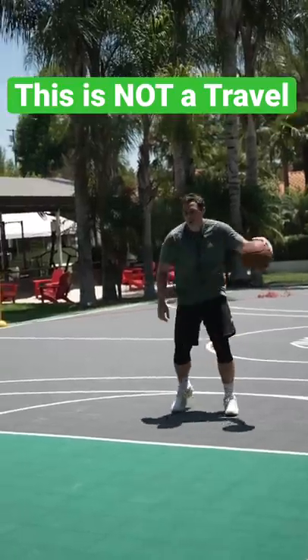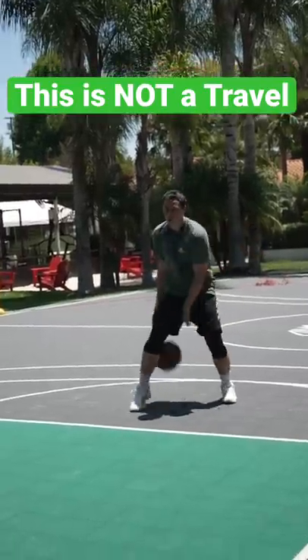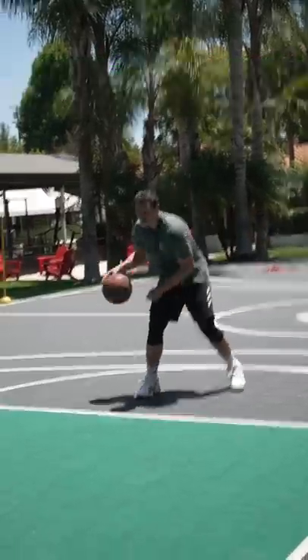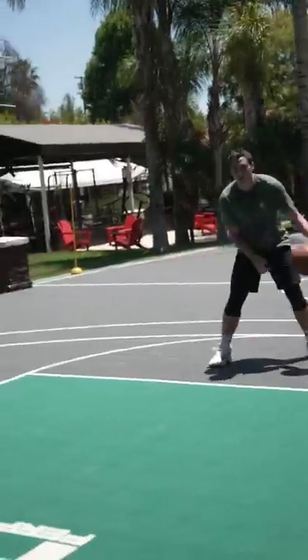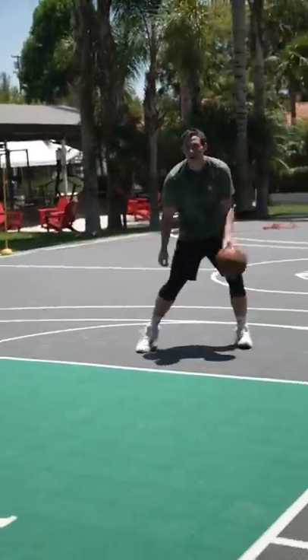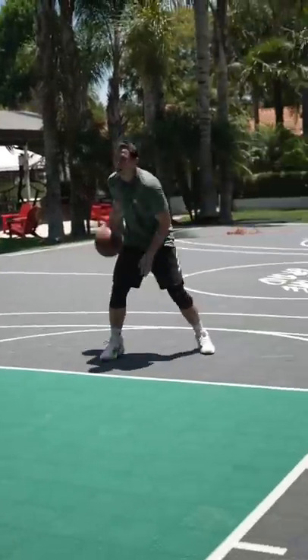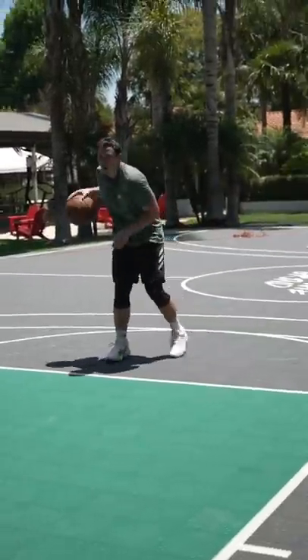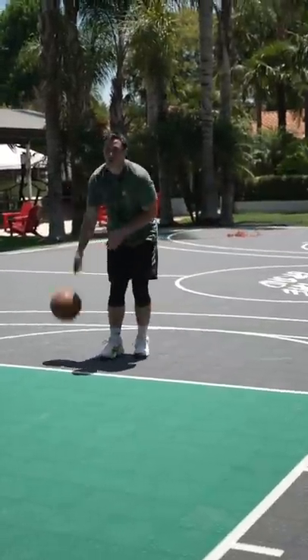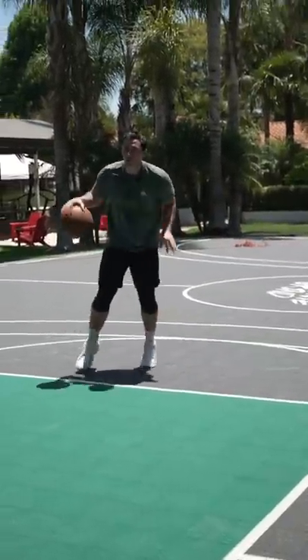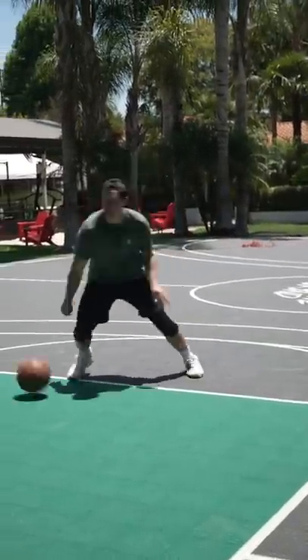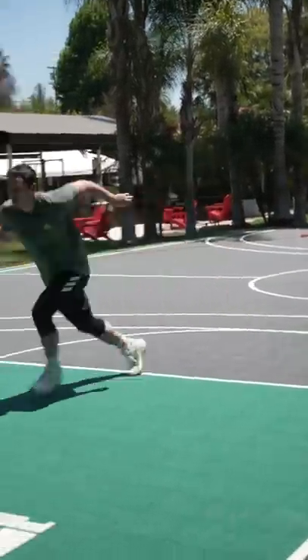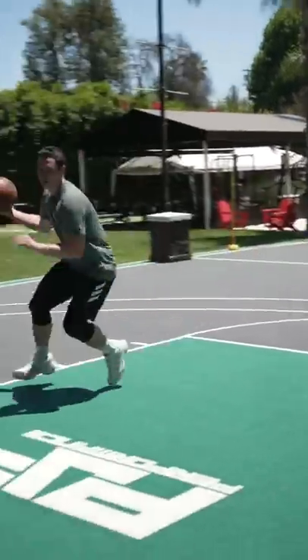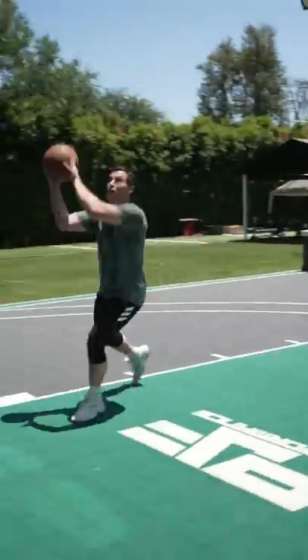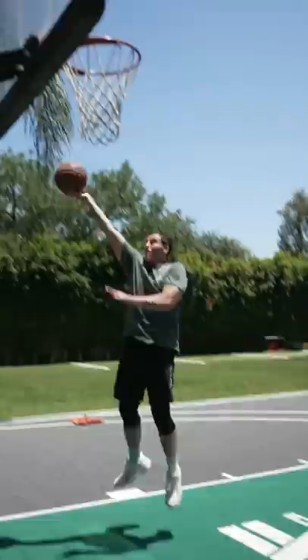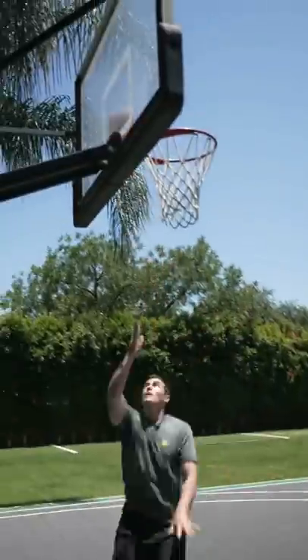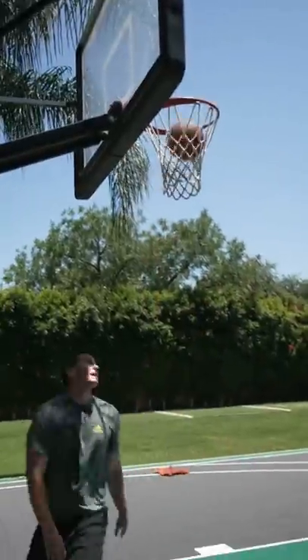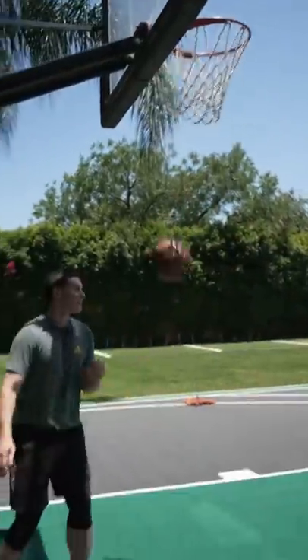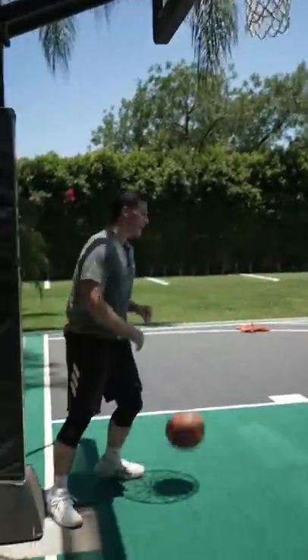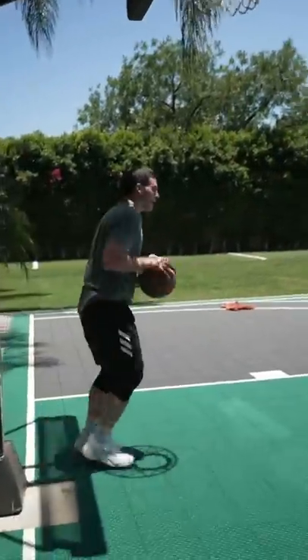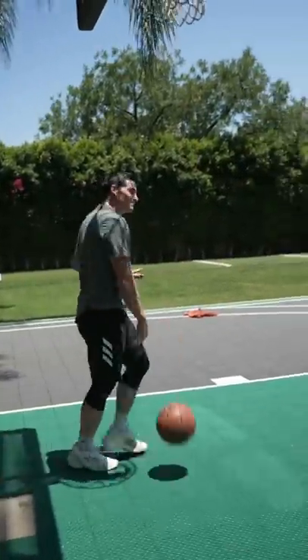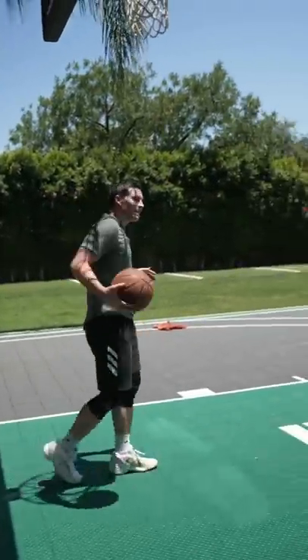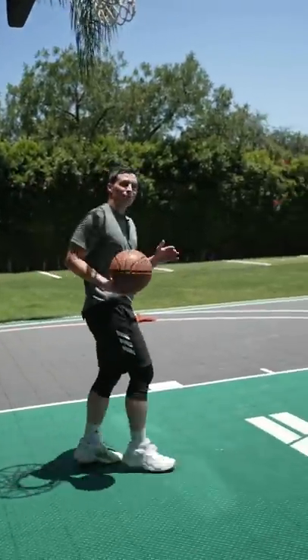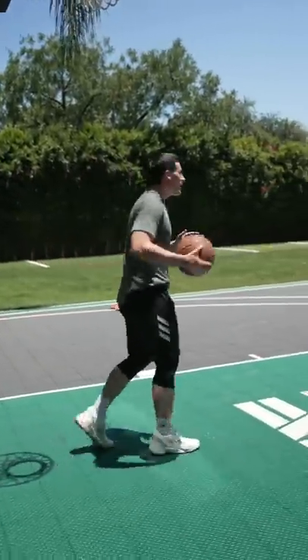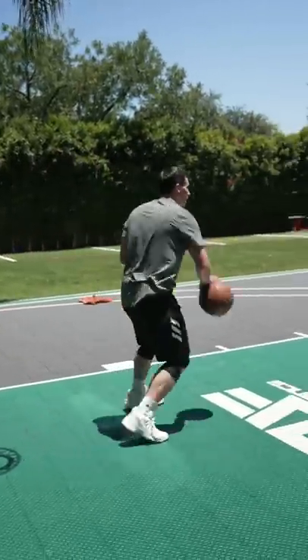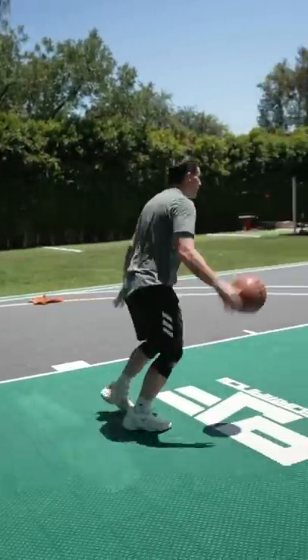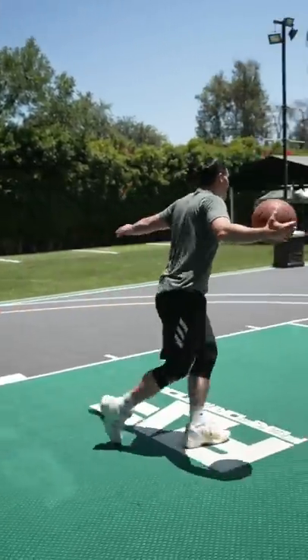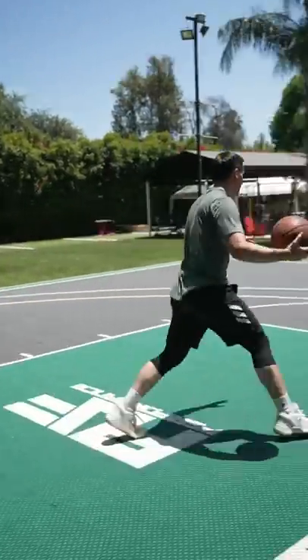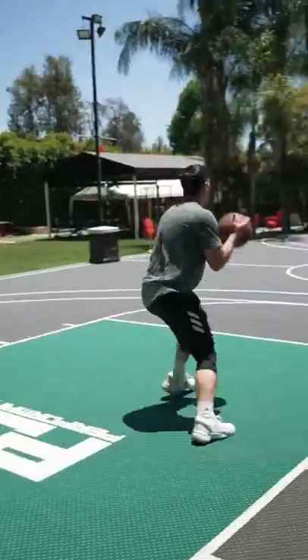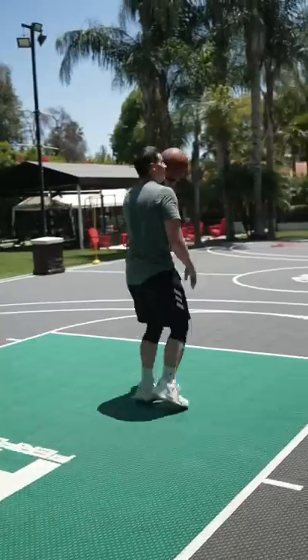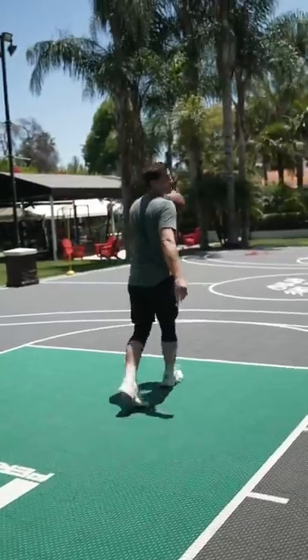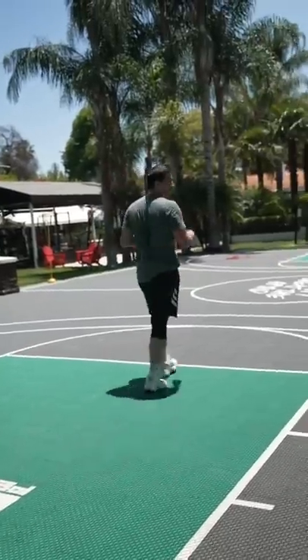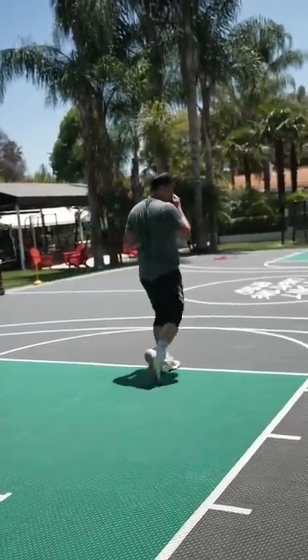Starting at the free throw line, I can do whatever move and then just let it hang. You see how I let it hang? I didn't freak out. I let it hang, I gathered, and I finished.